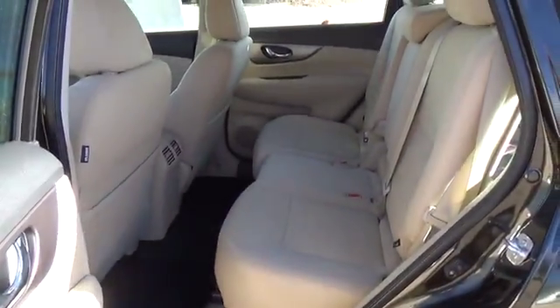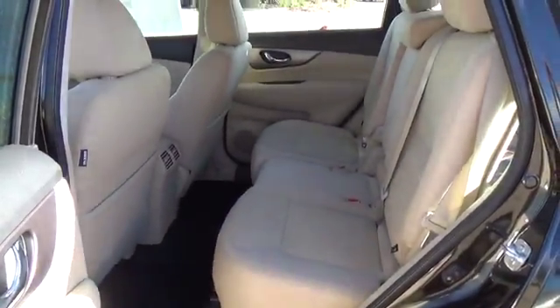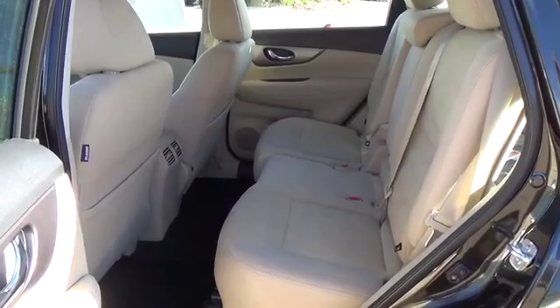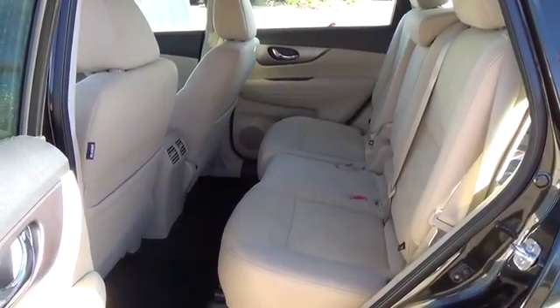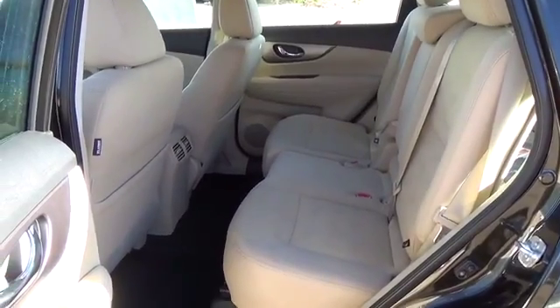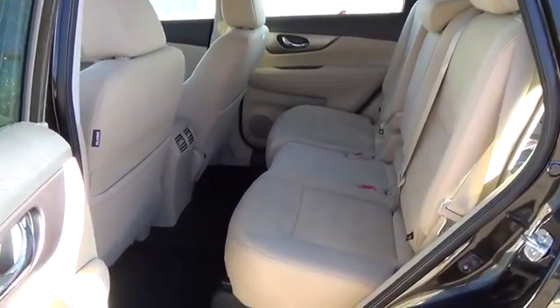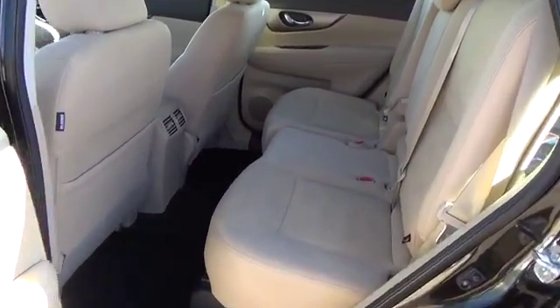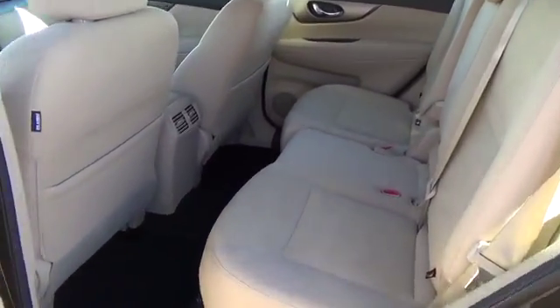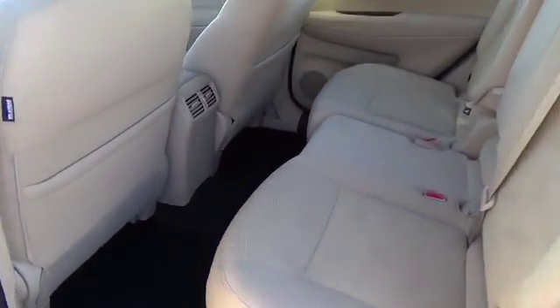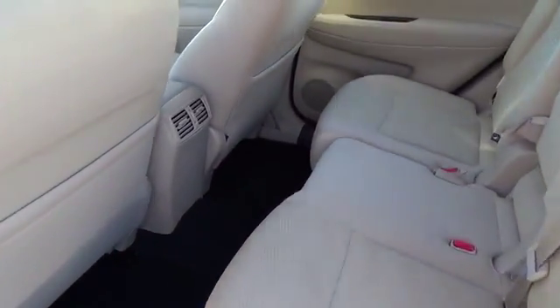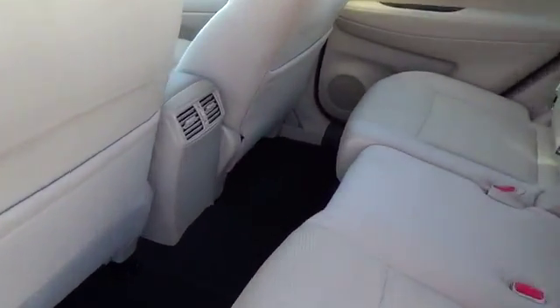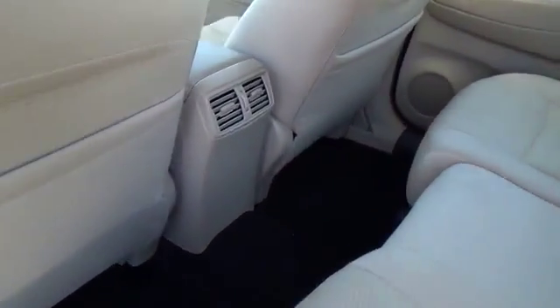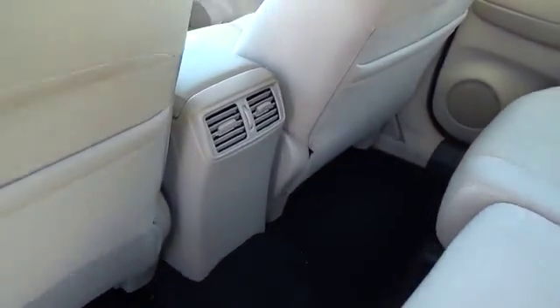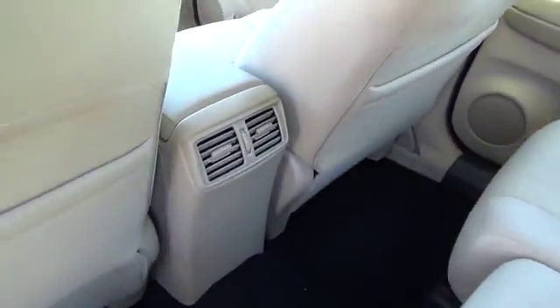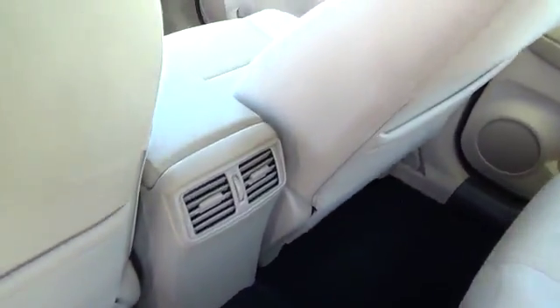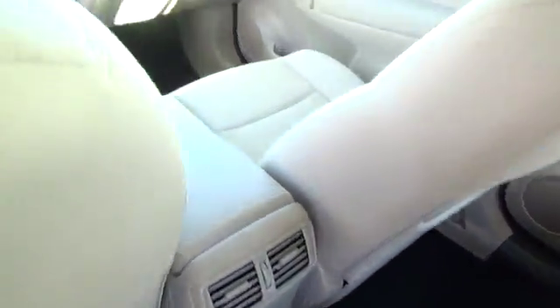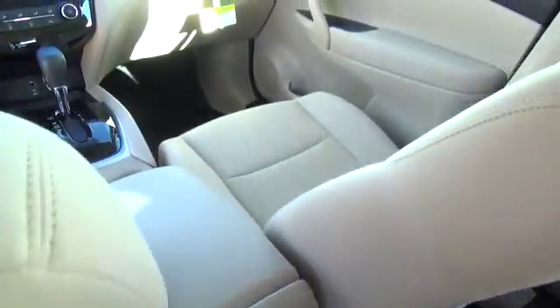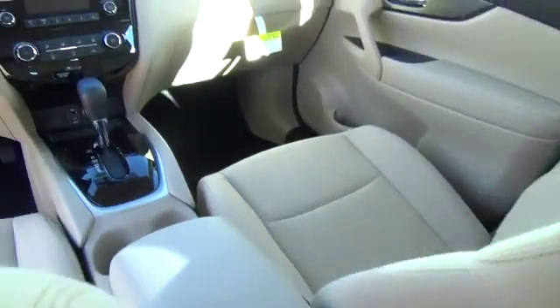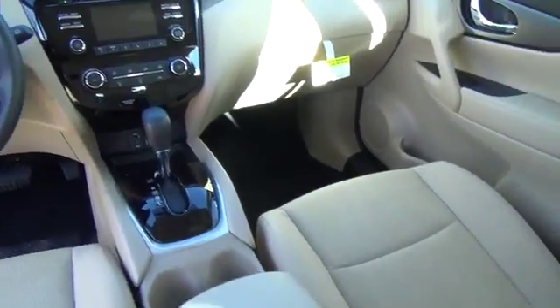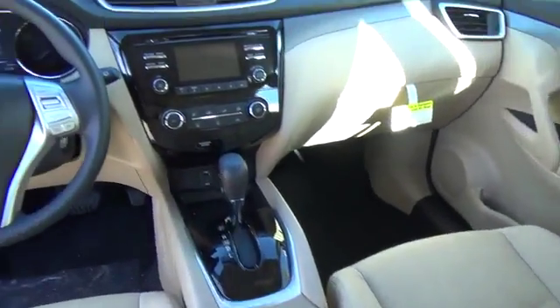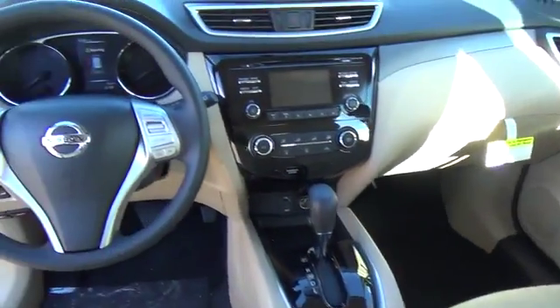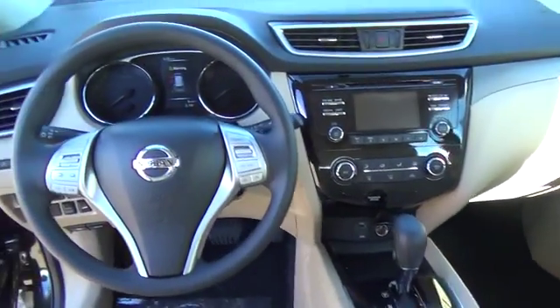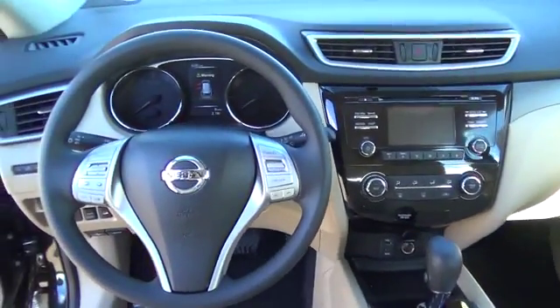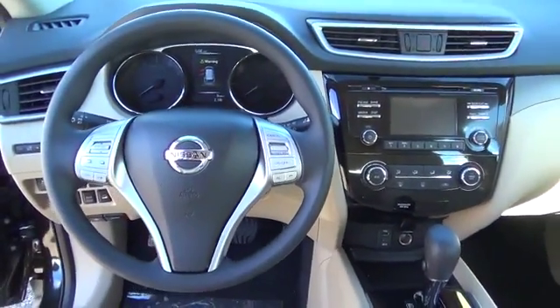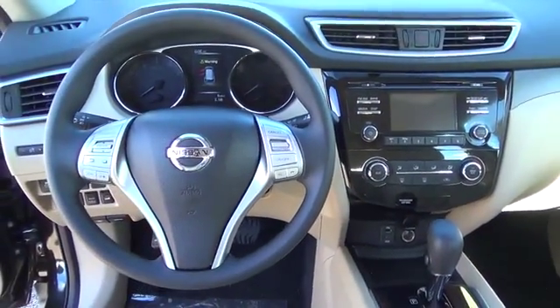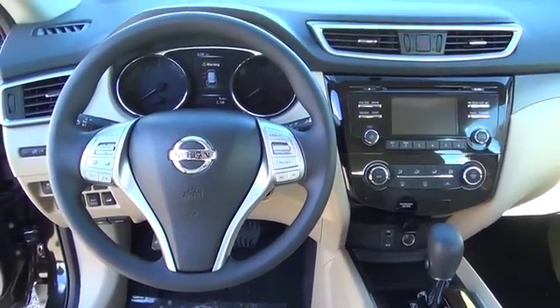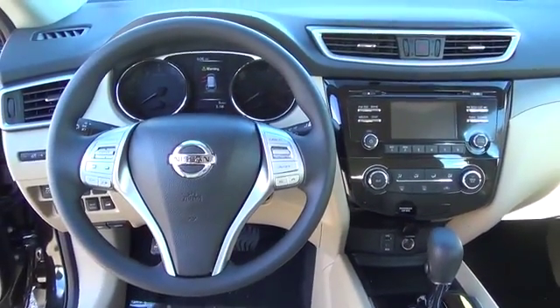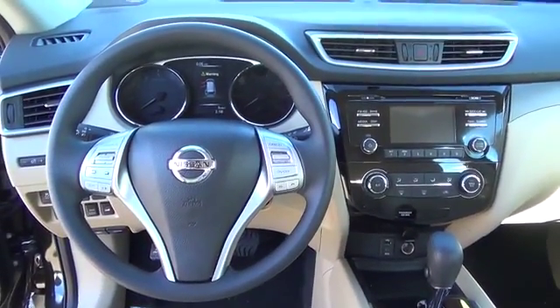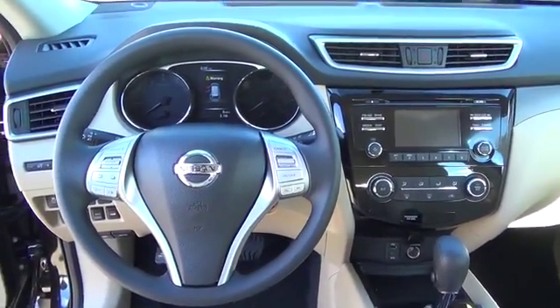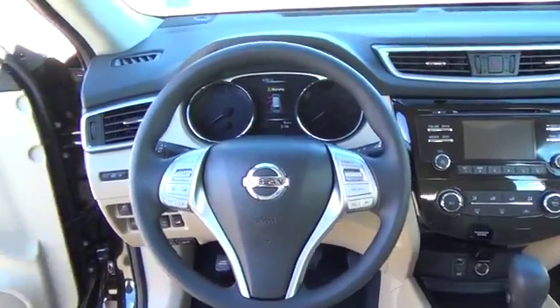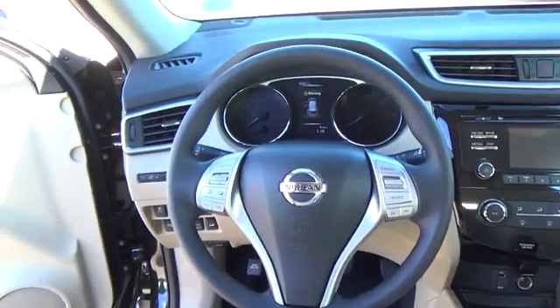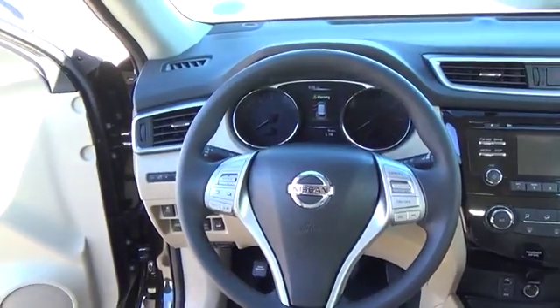Tall, short, long, wide, big — whatever it is, Rogue's 70 cubic feet of cargo space and versatile class-exclusive divide-and-hide cargo system can handle it. With a Nissan Rogue, you'll want to take the long road home.